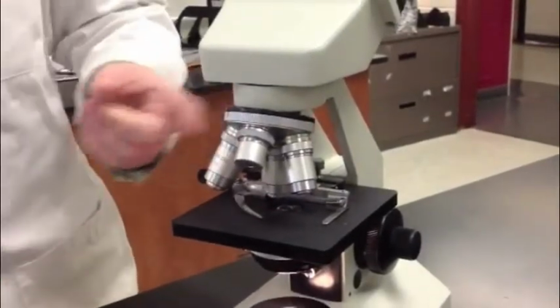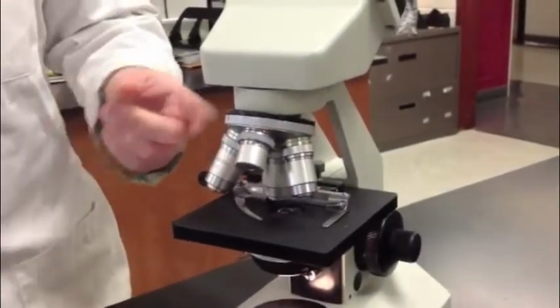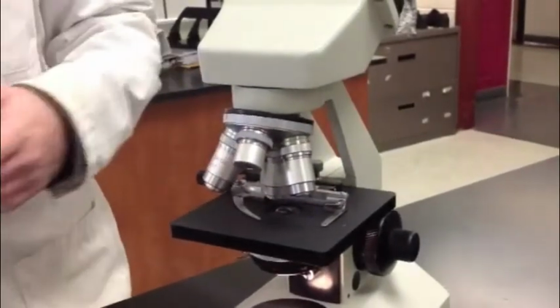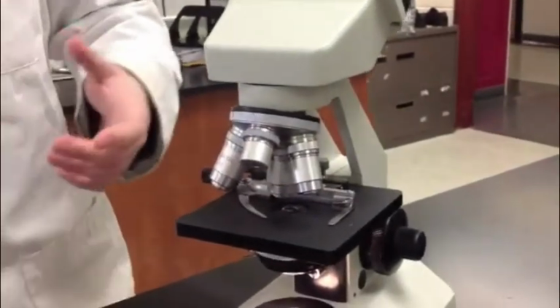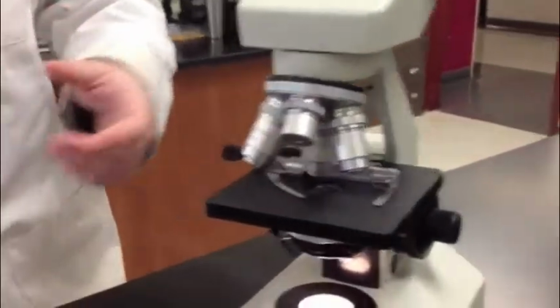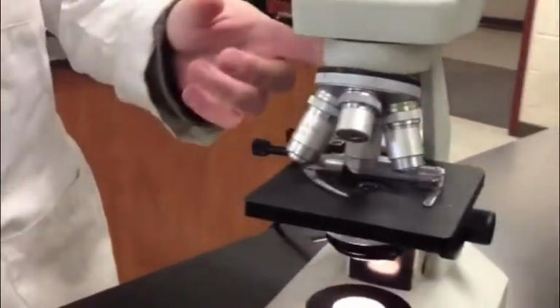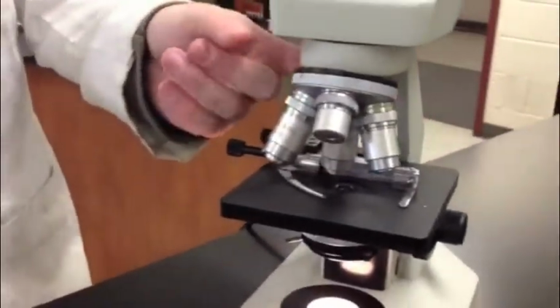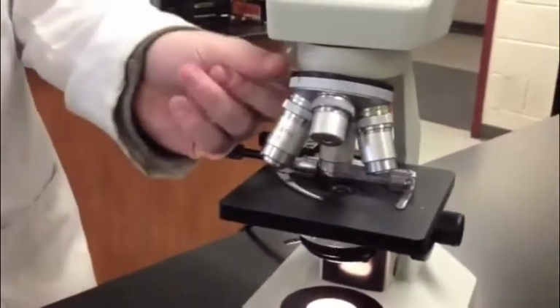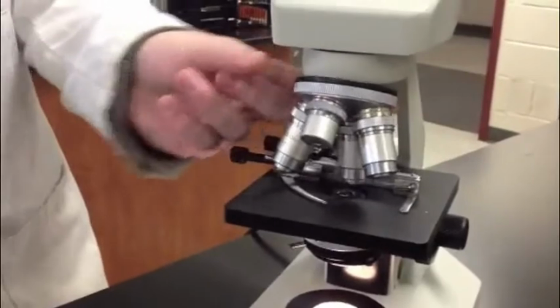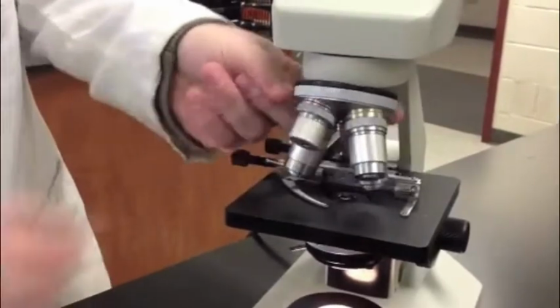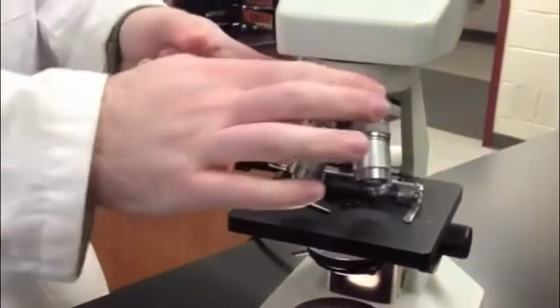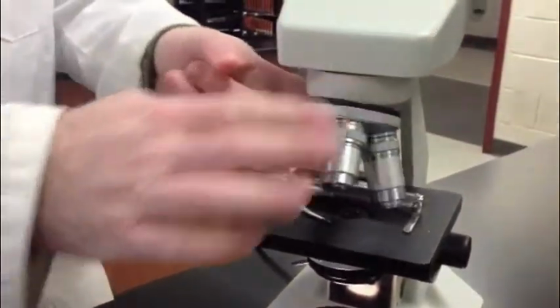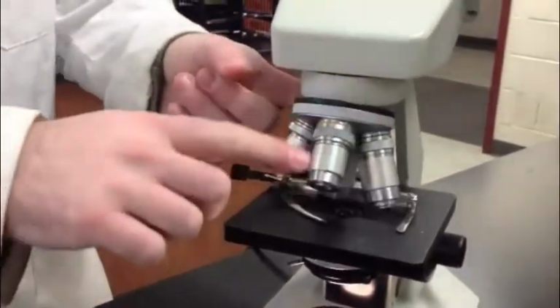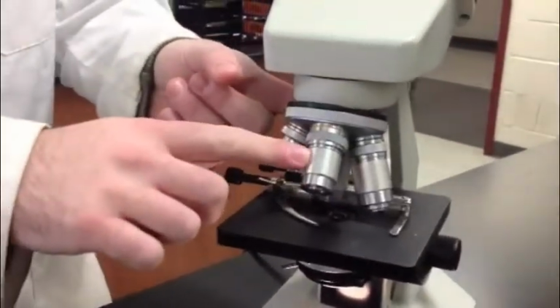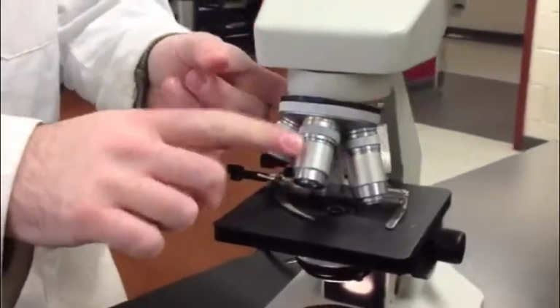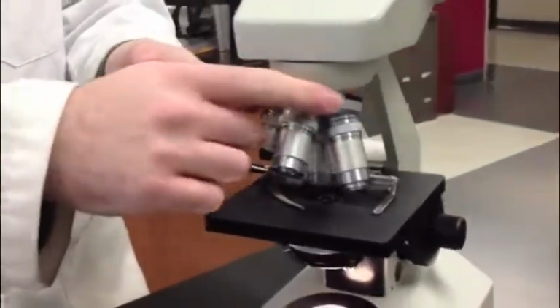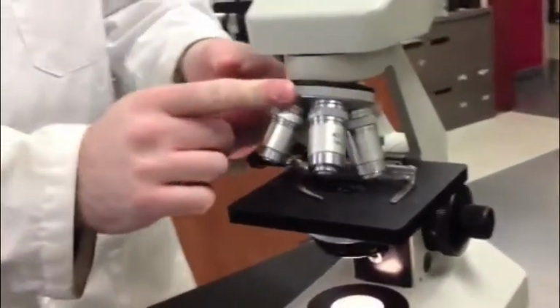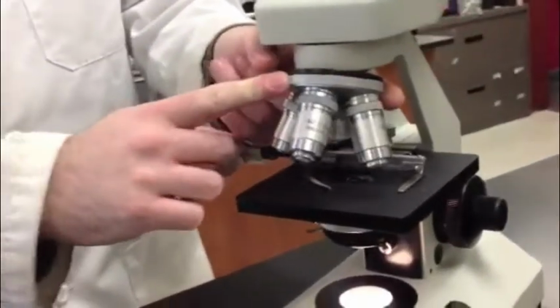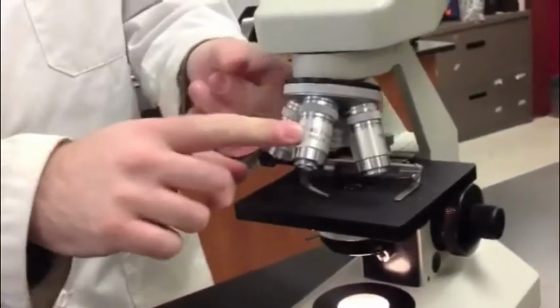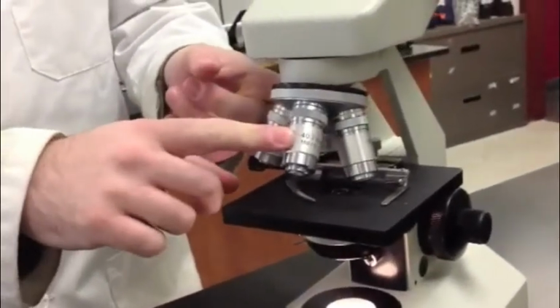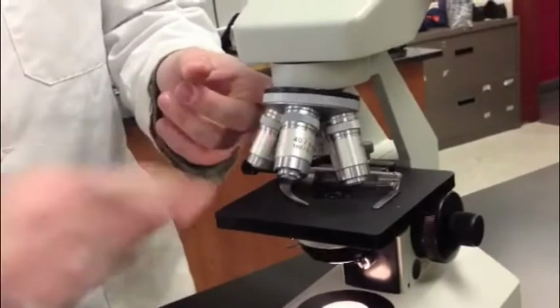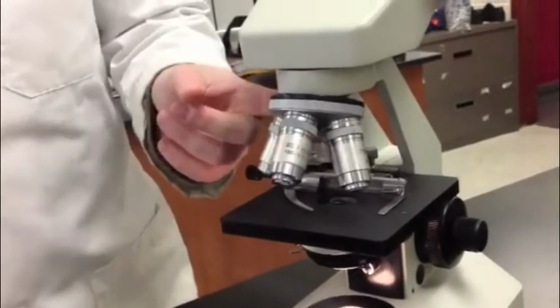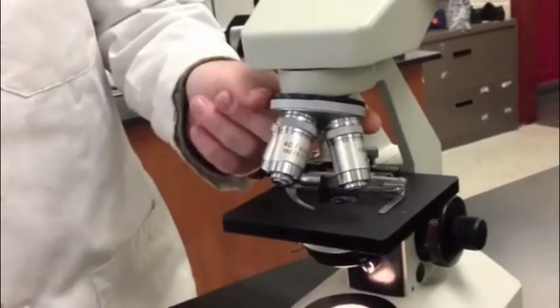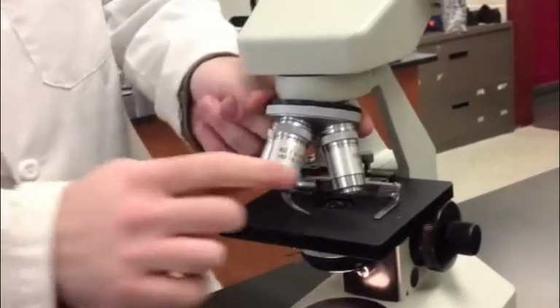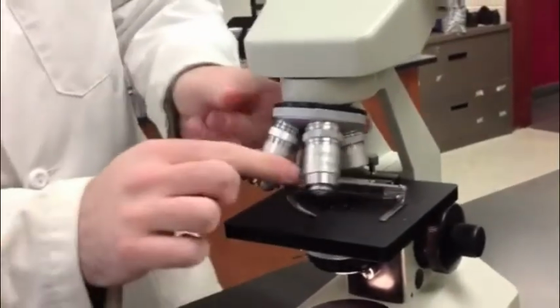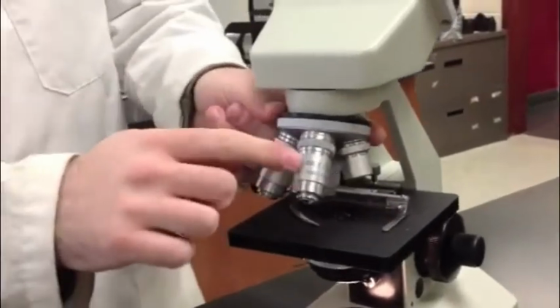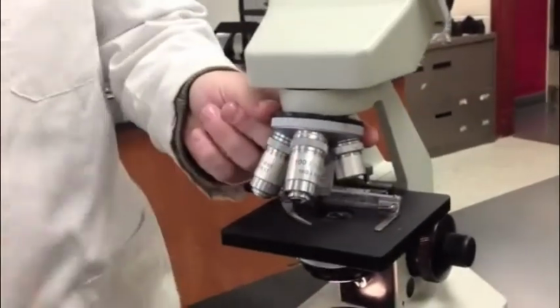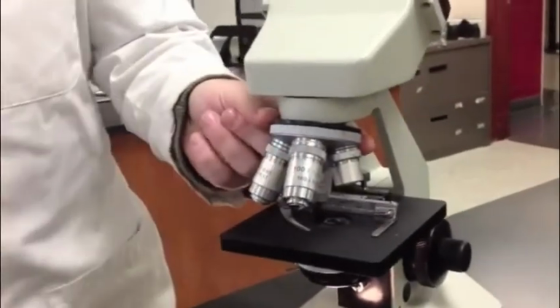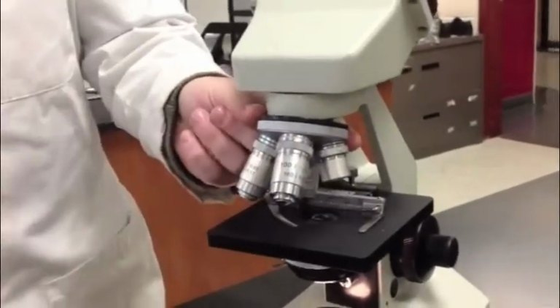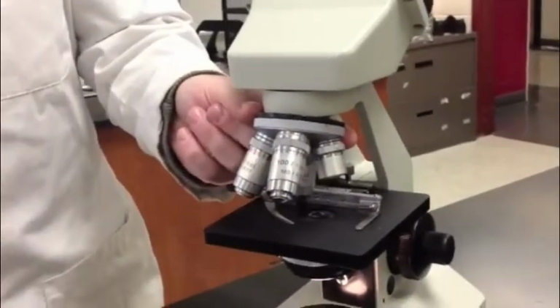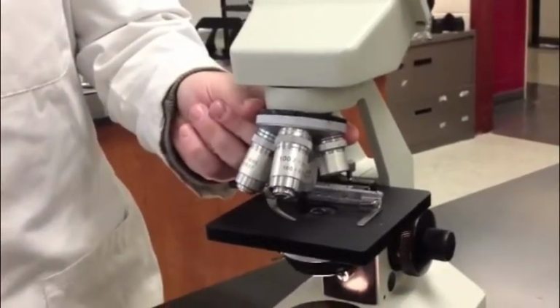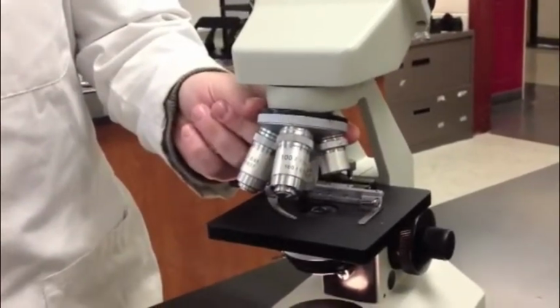It helps you generally focus on your object. Next, we have the low power lens, which is the 10x lens, the high power, which is the 40x, and the oil immersion lens, which is 100x, and should only be used when your specimens are covered in oil.